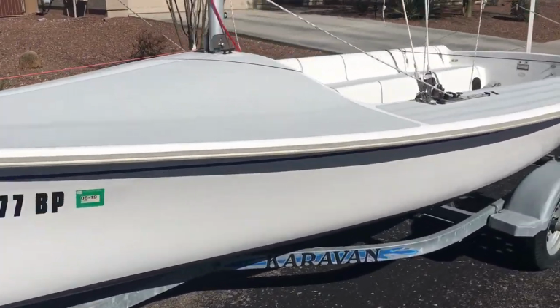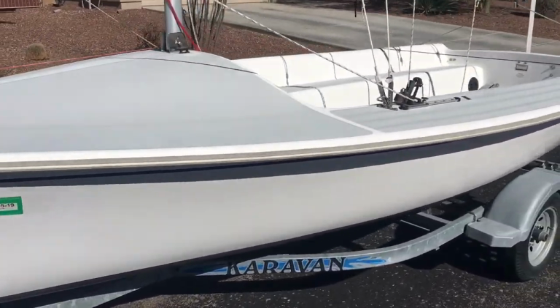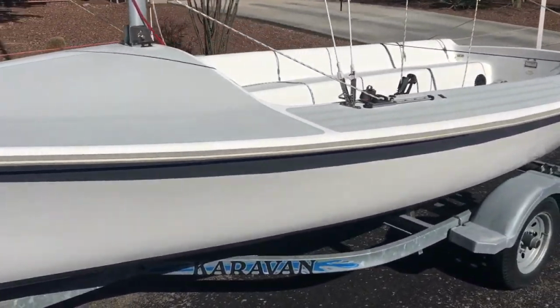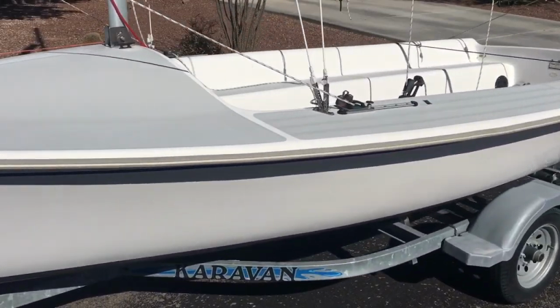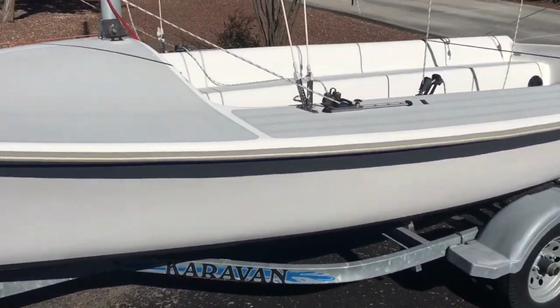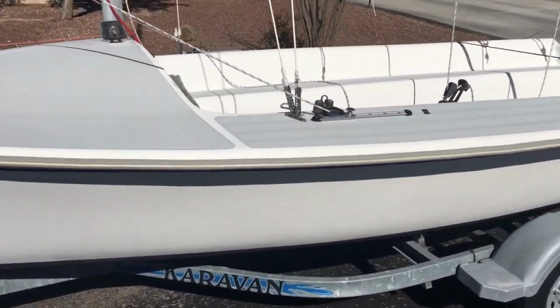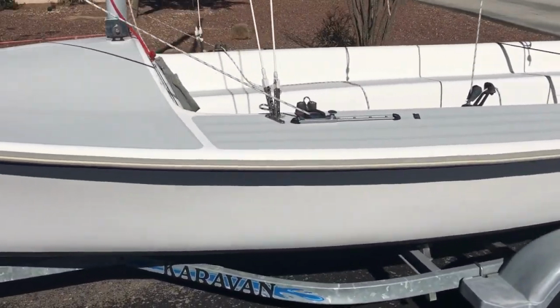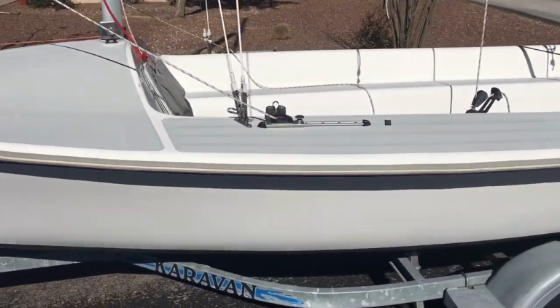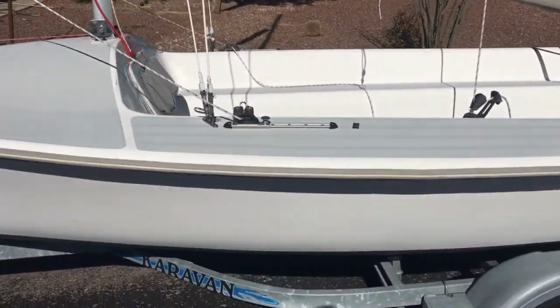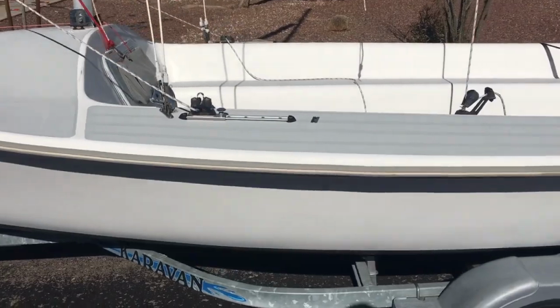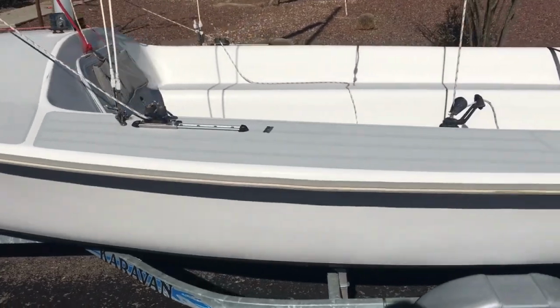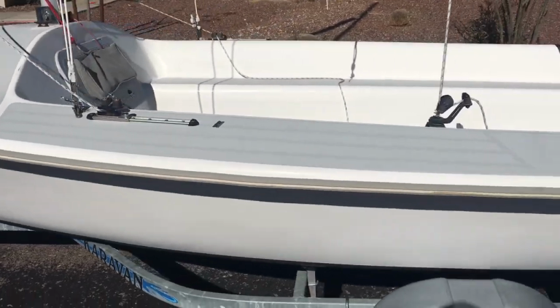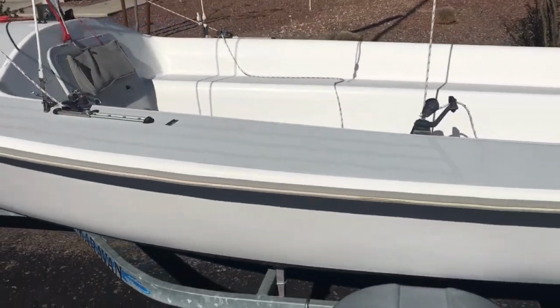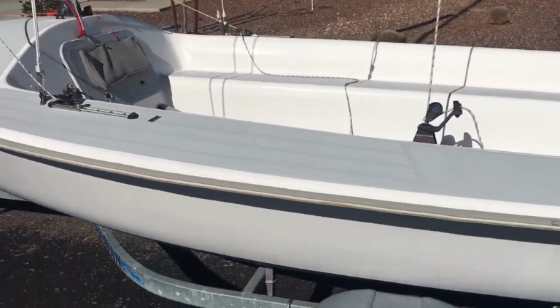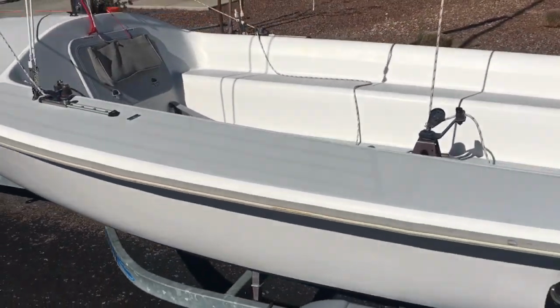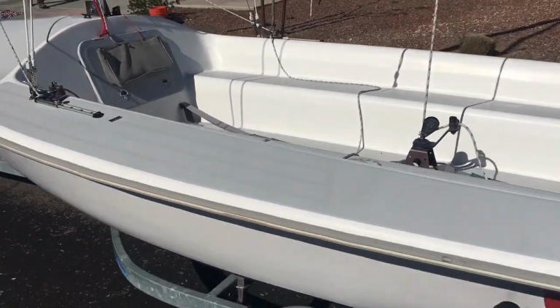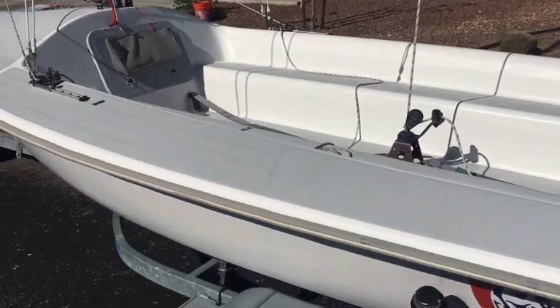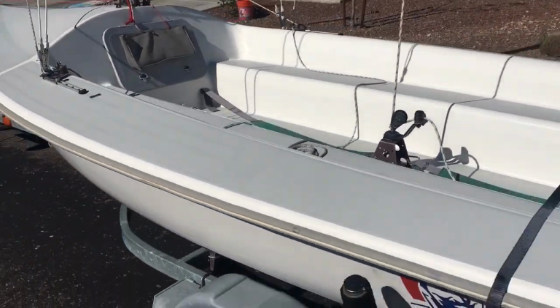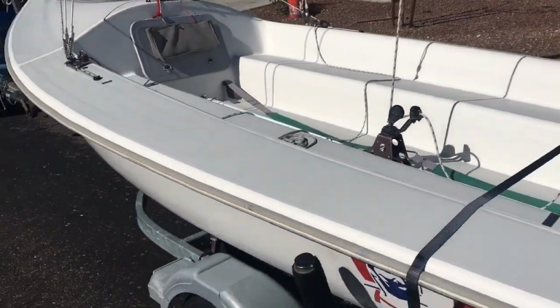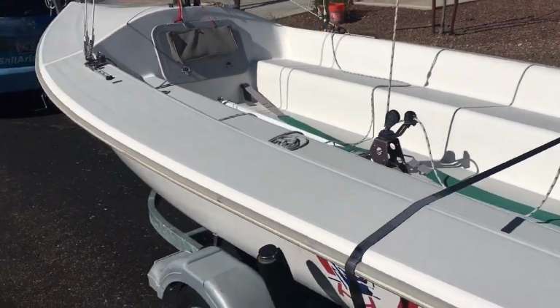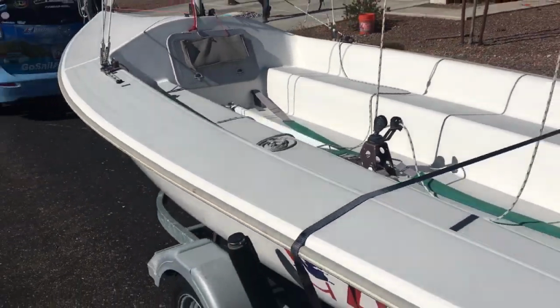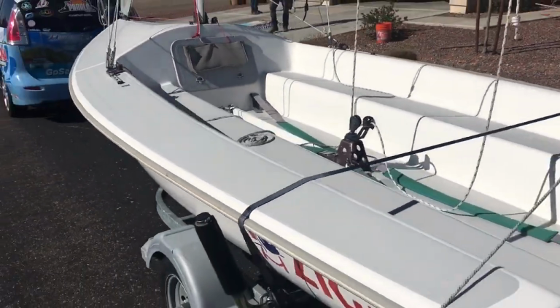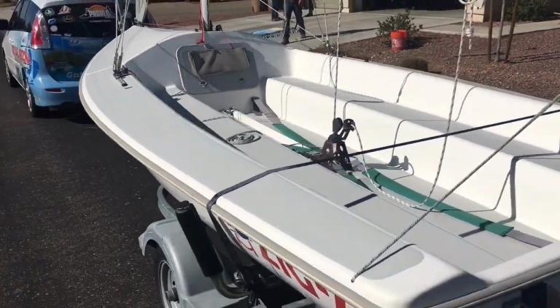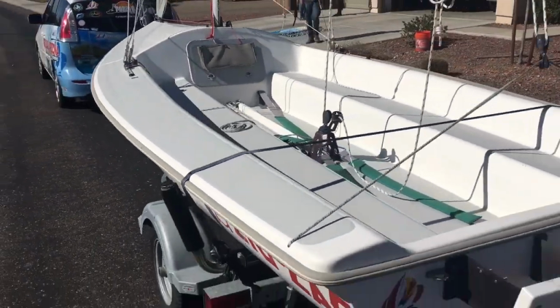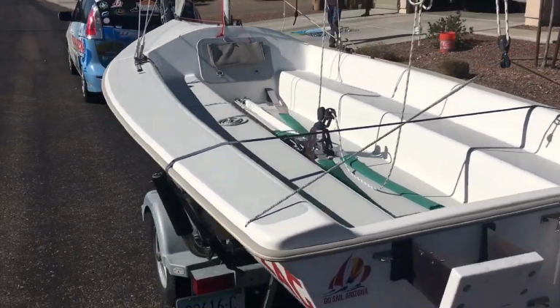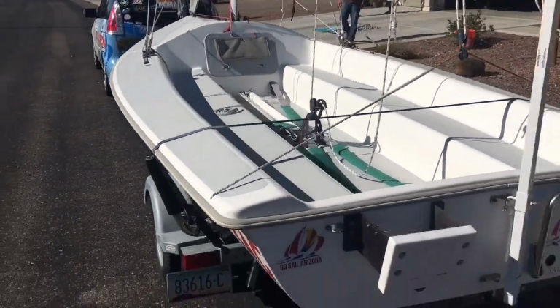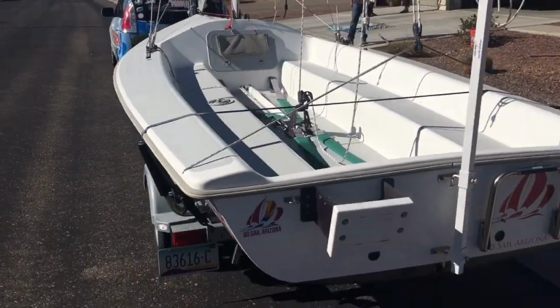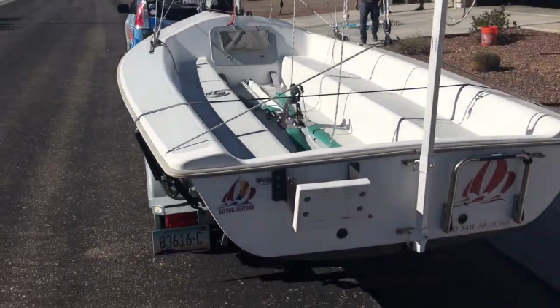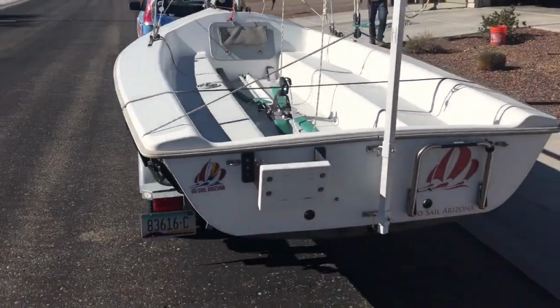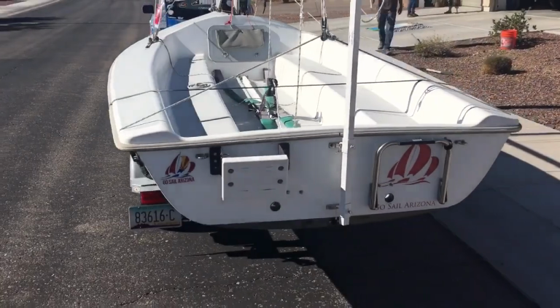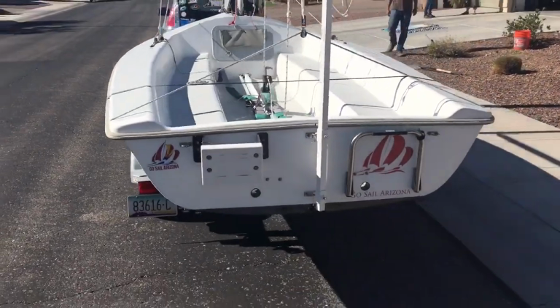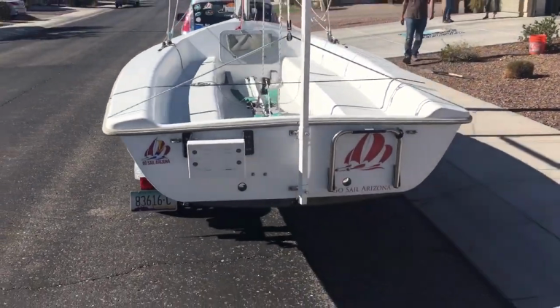She sits on a nice caravan trailer with perfect tires. All the lights work, no connection issues — no issues coming to pick the boat up.